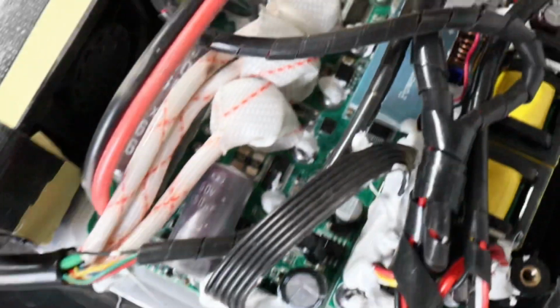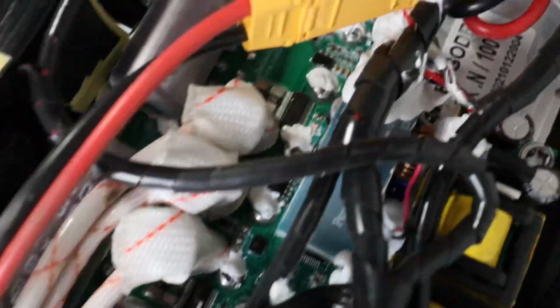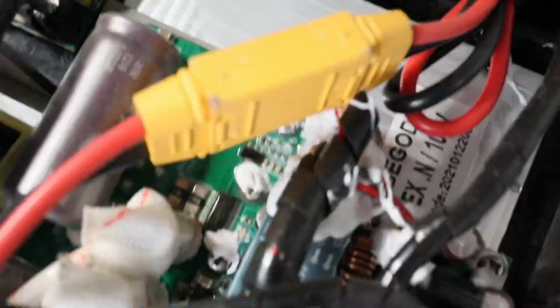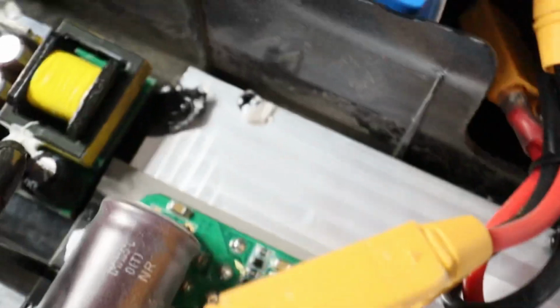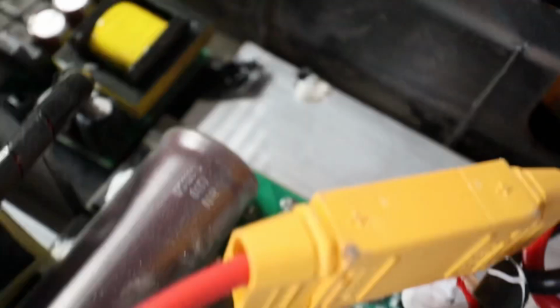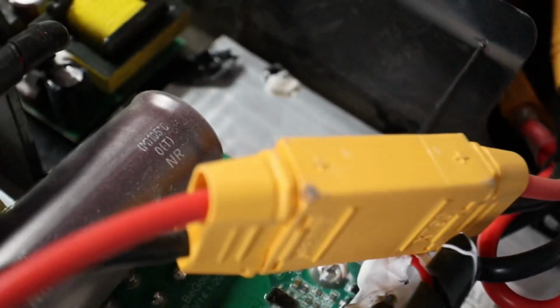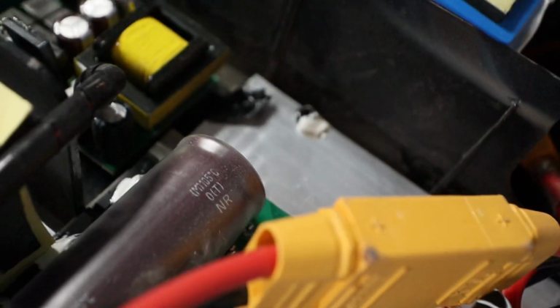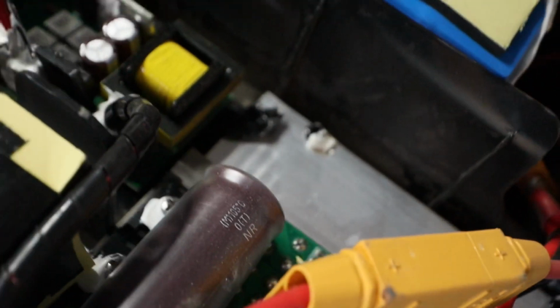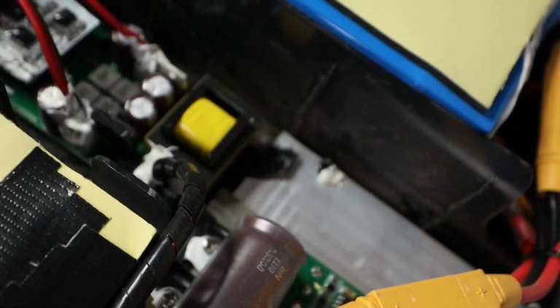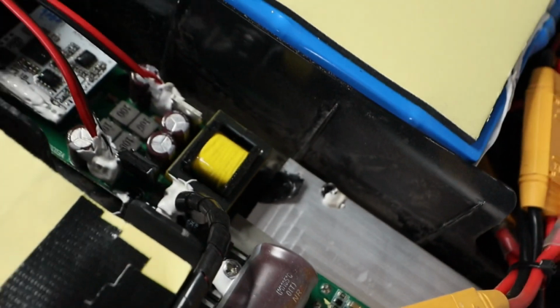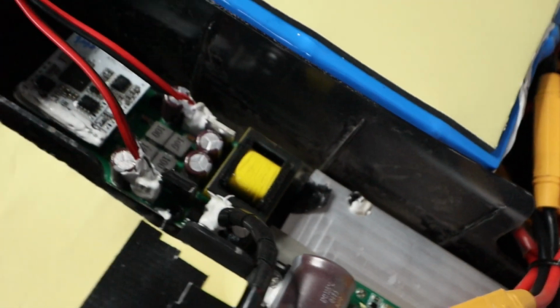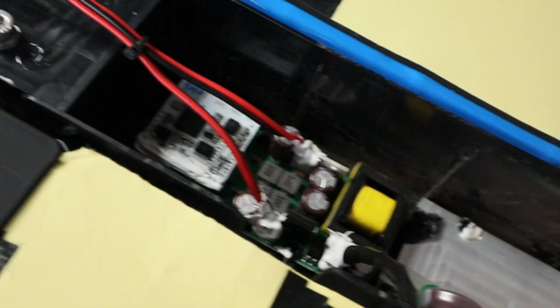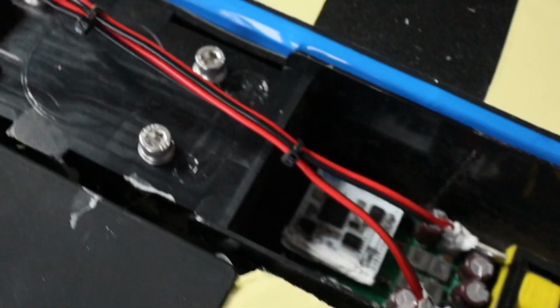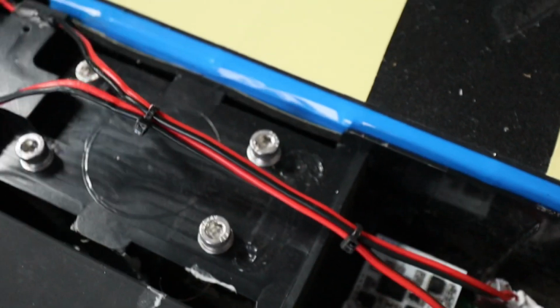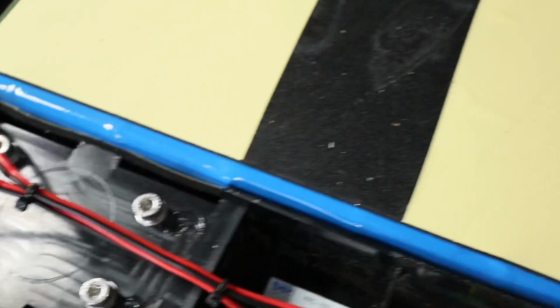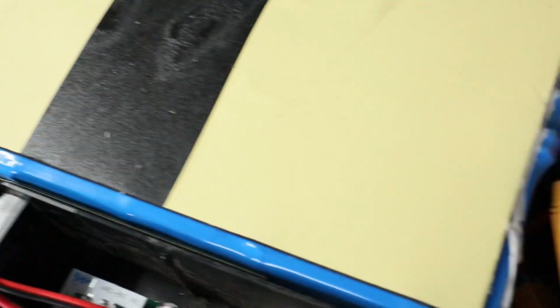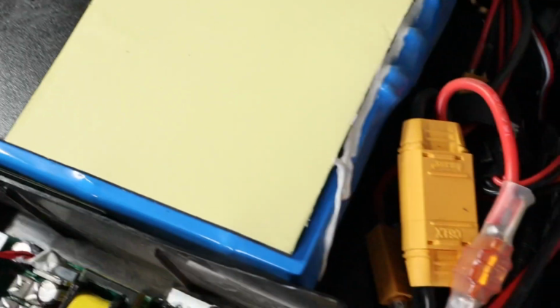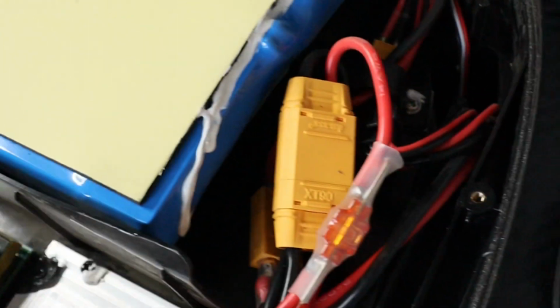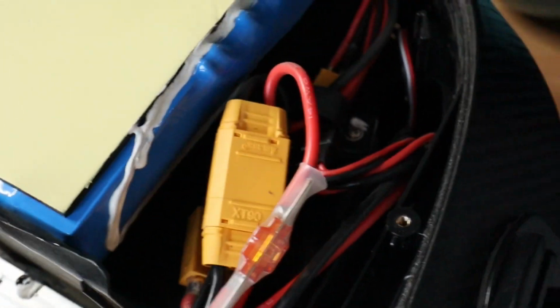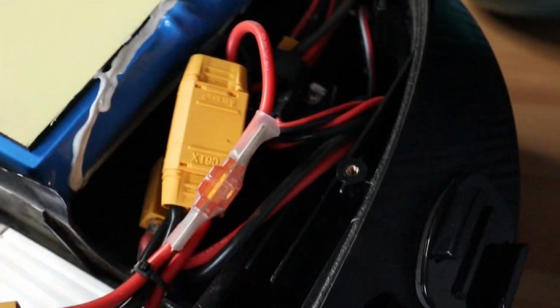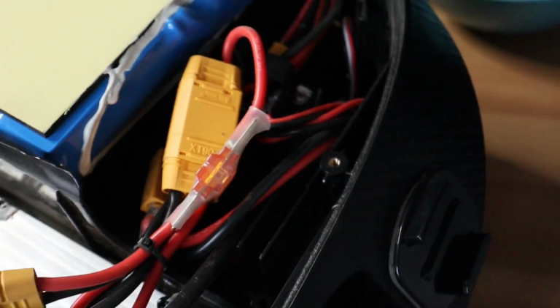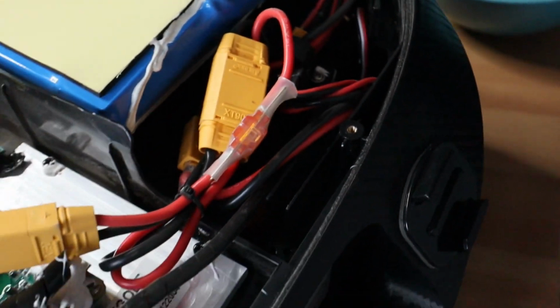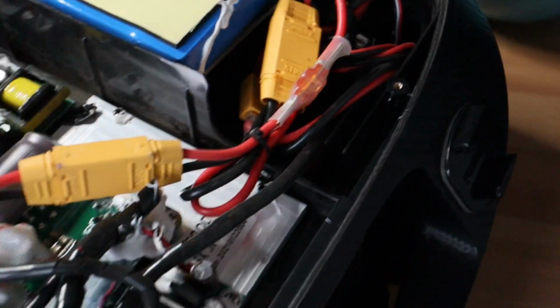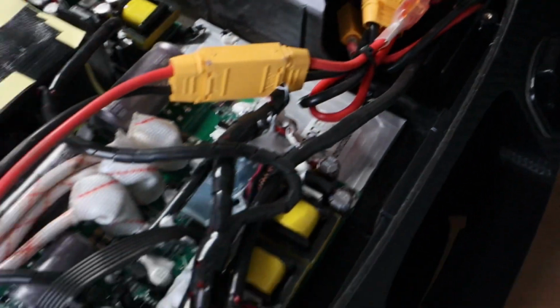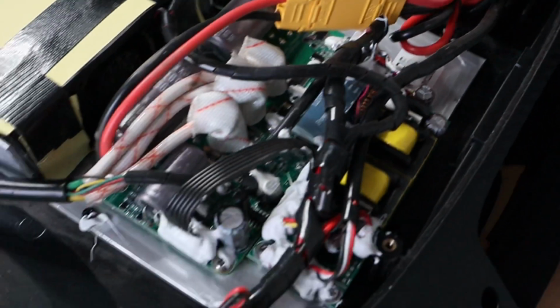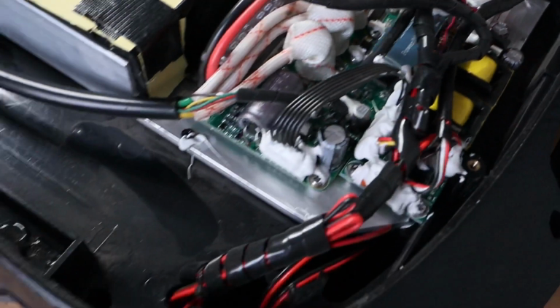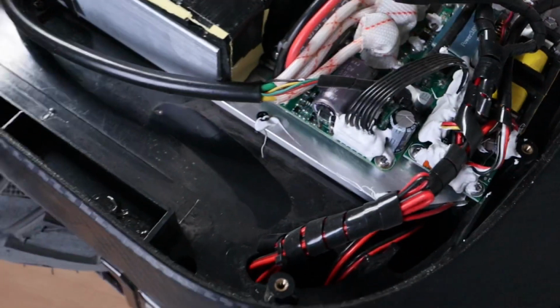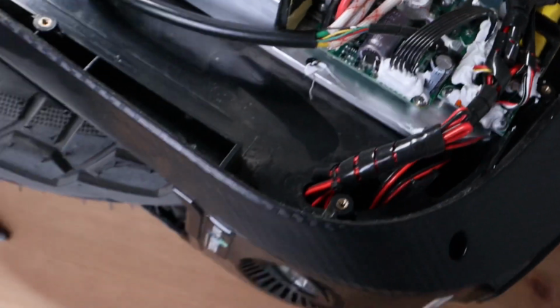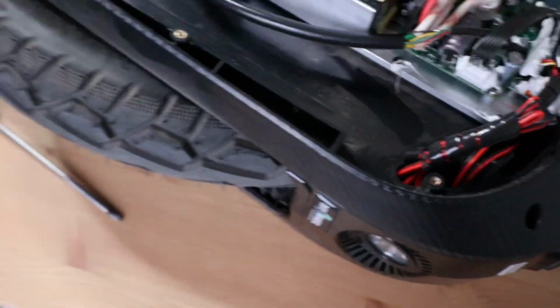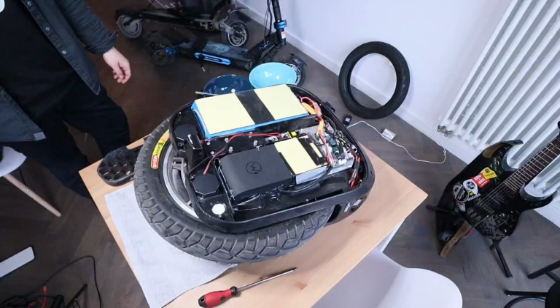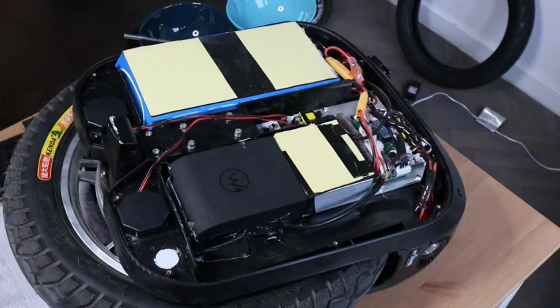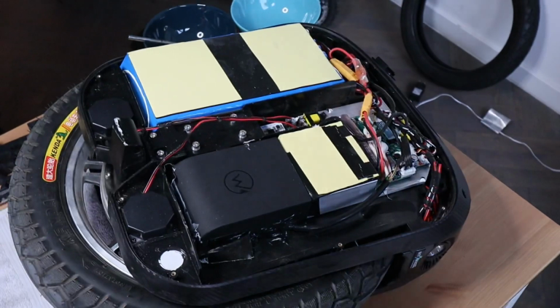Here you can see the pretty significant dust buildup after only 150 kilometers. The outside screws are threaded Philips heads, which are actually not that bad. Here are the beefier XT90 plugs and fuse, and both shells are held together with hex screws, which is also pretty good.